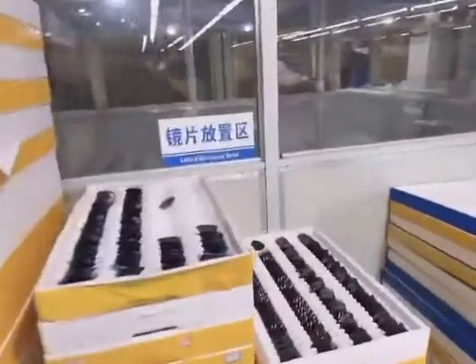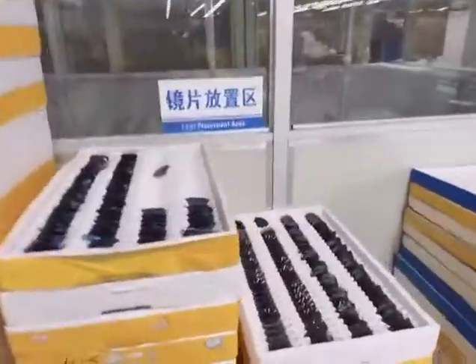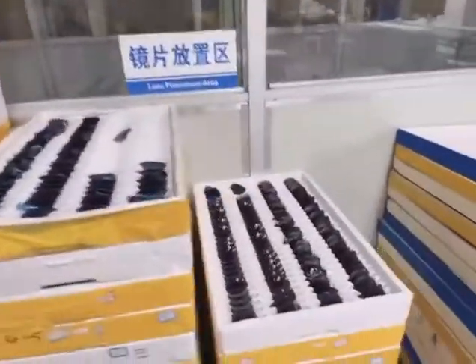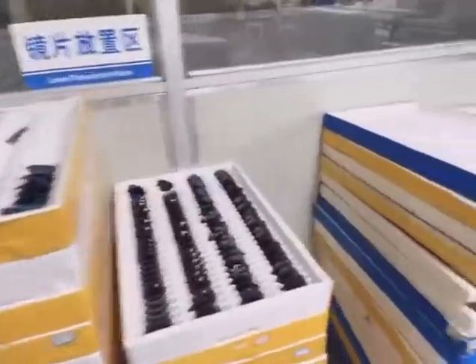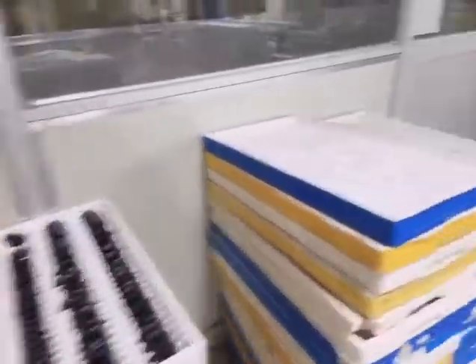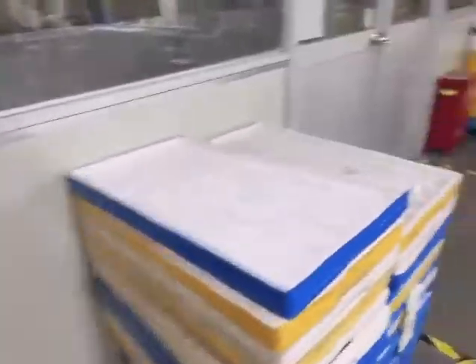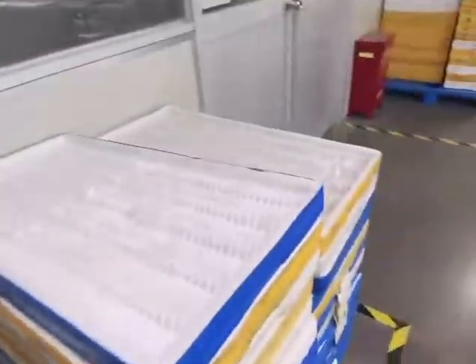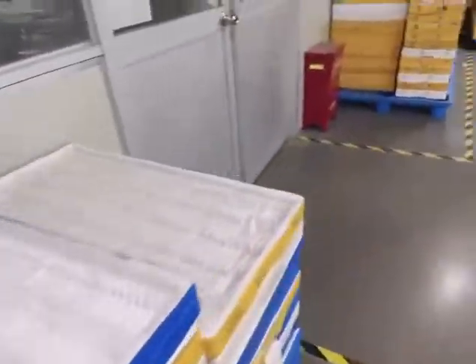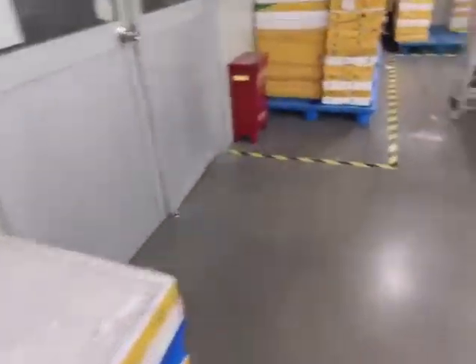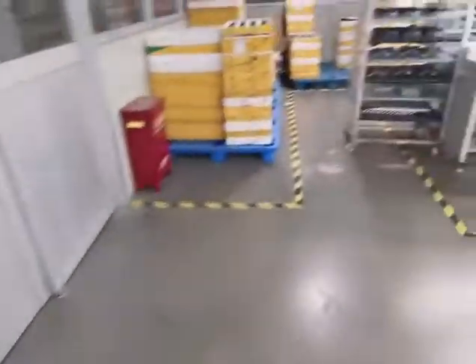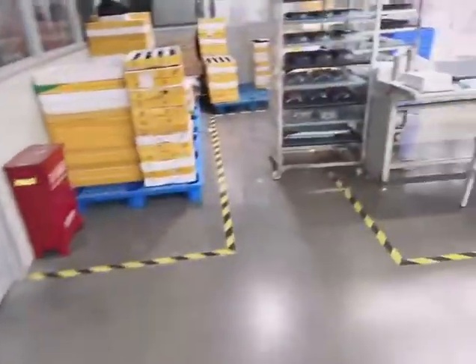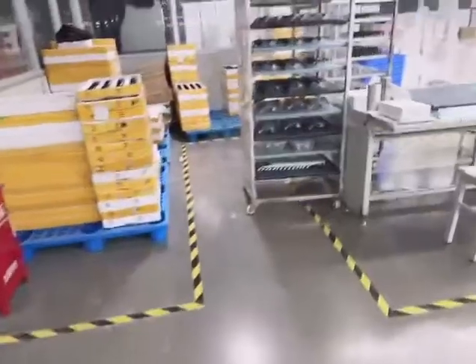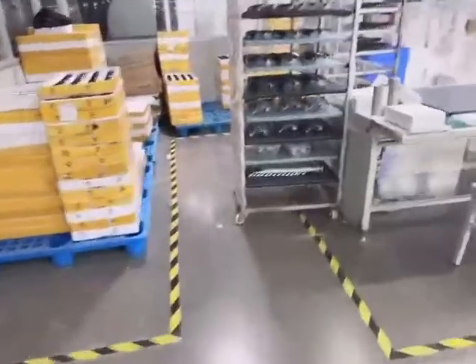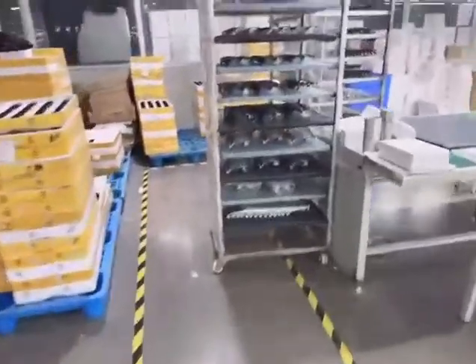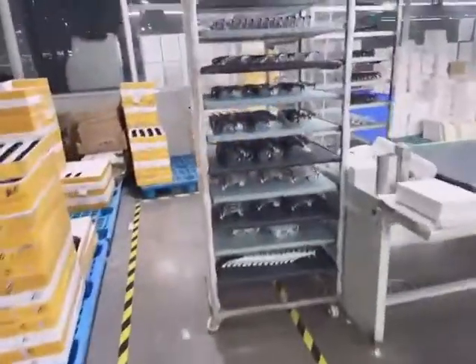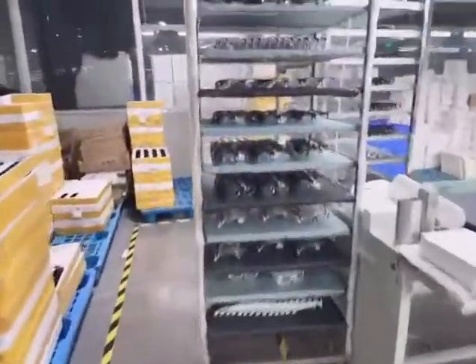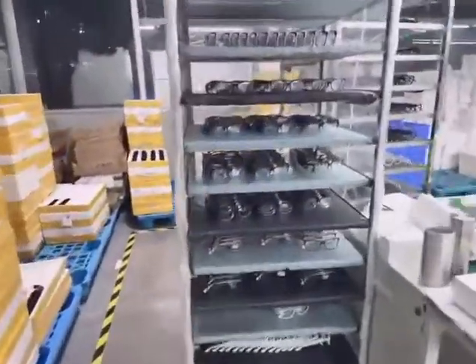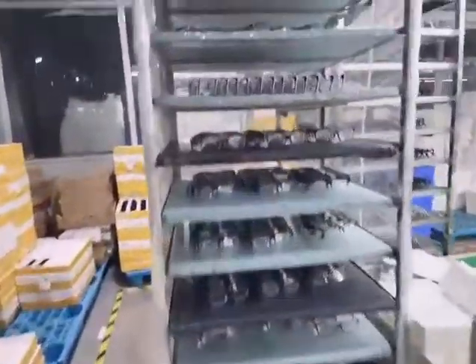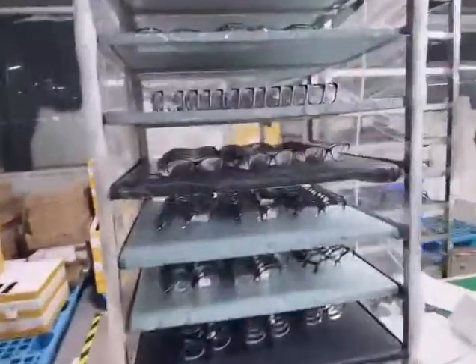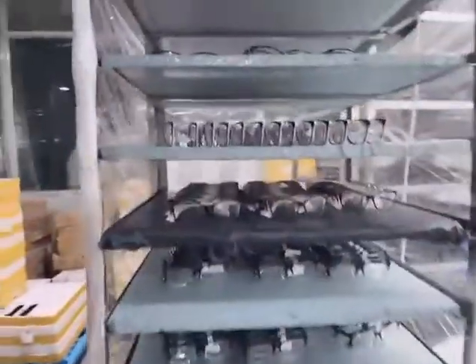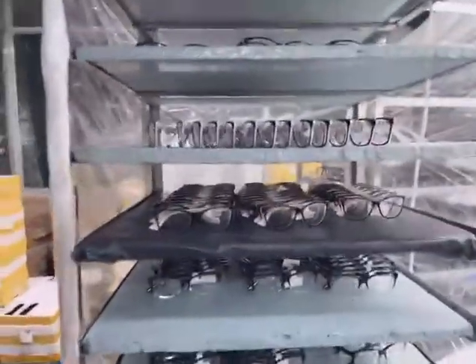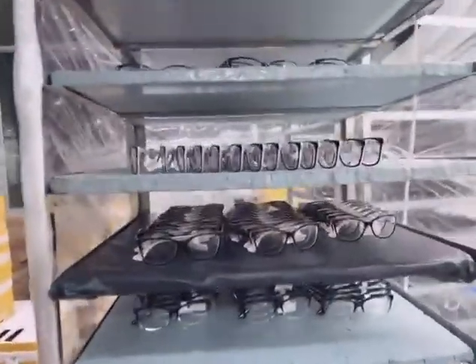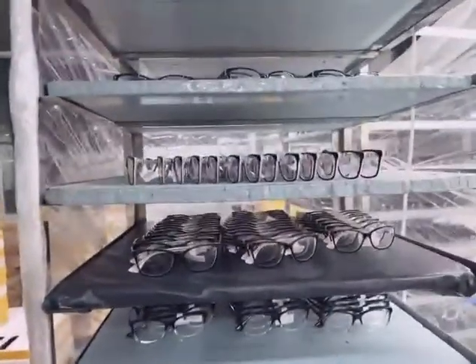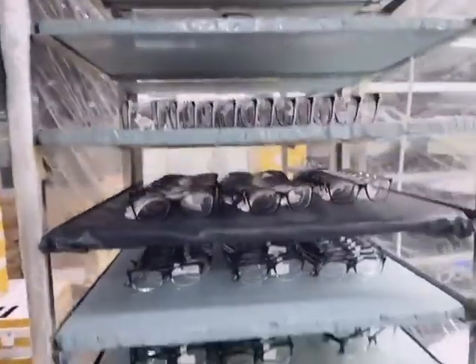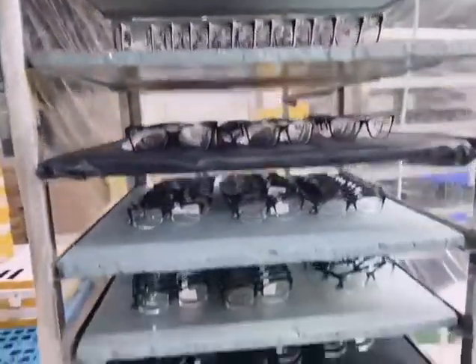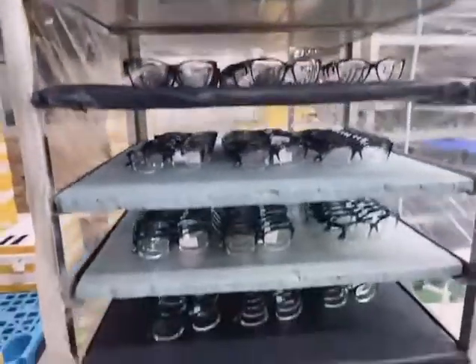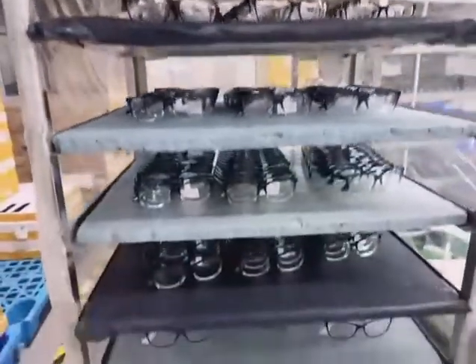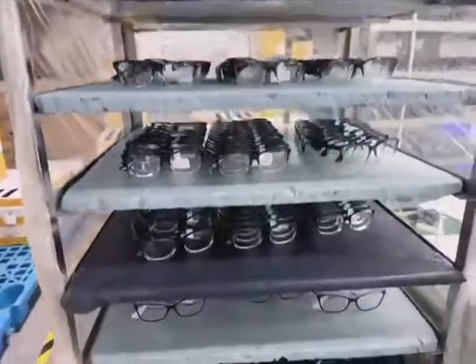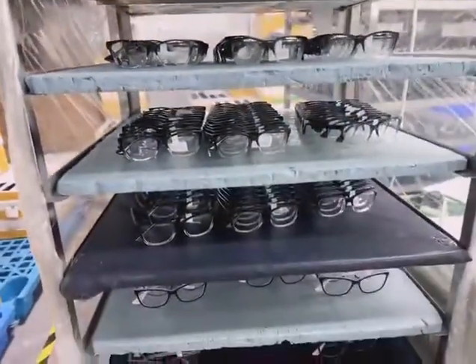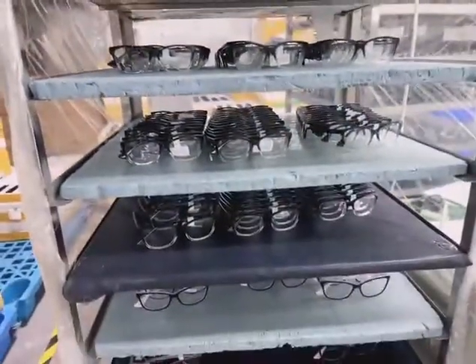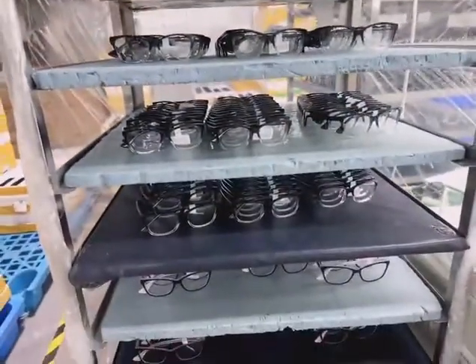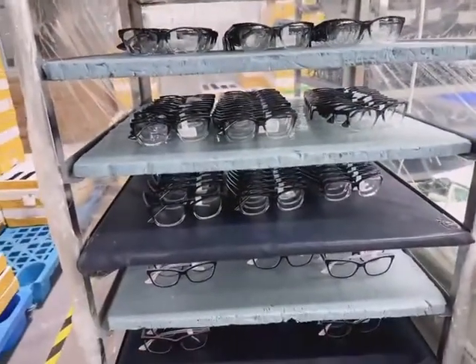The lenses — those are waiting for quality control.